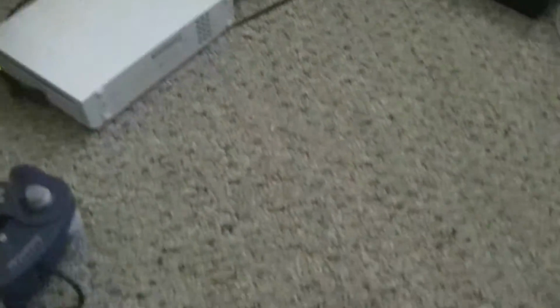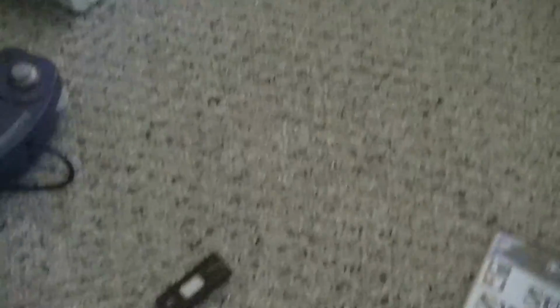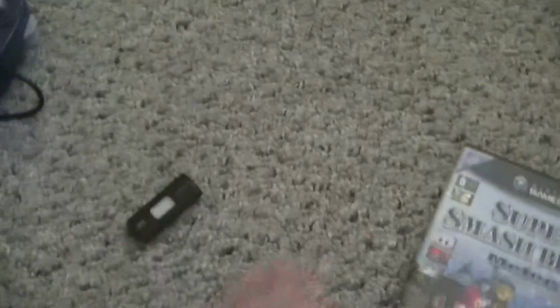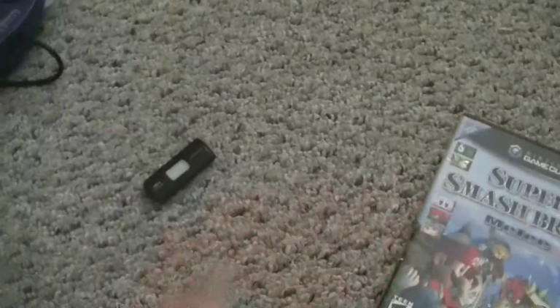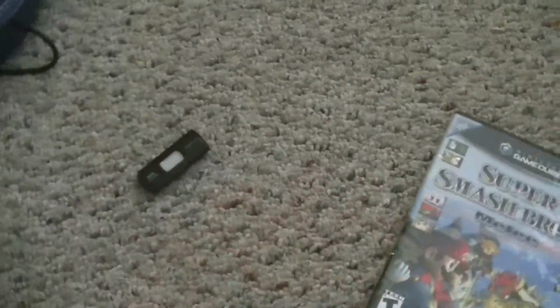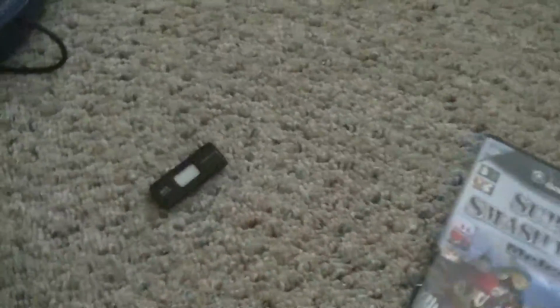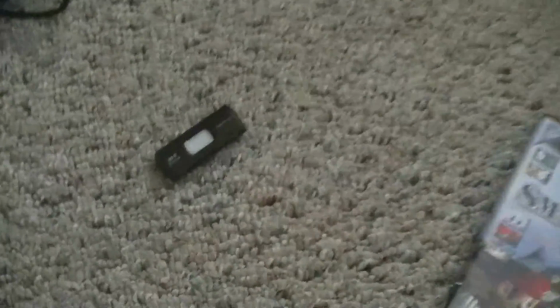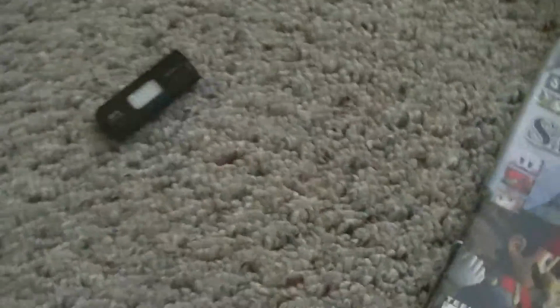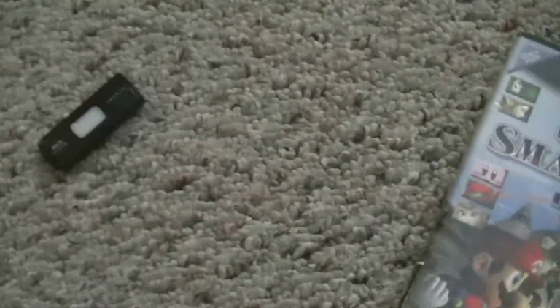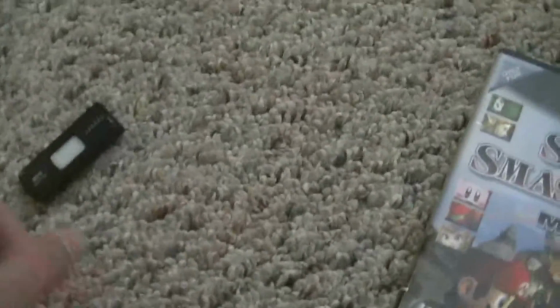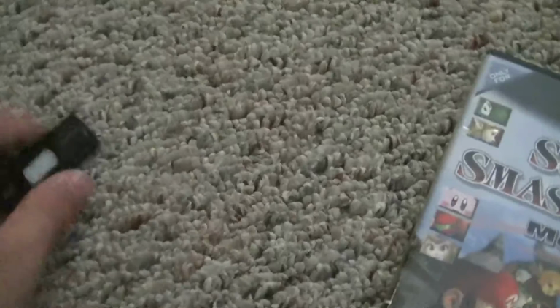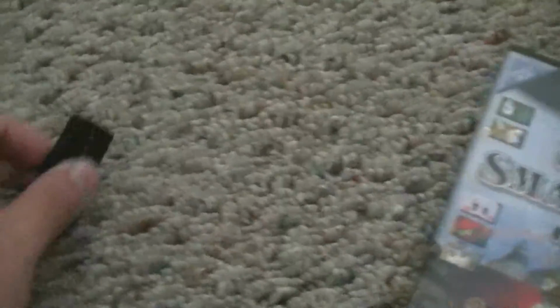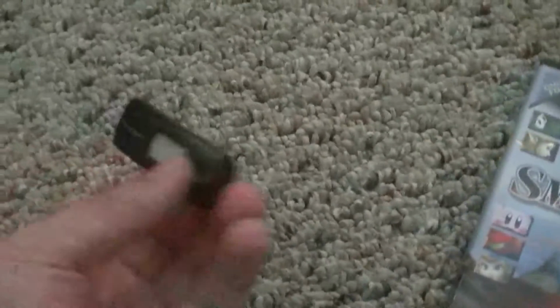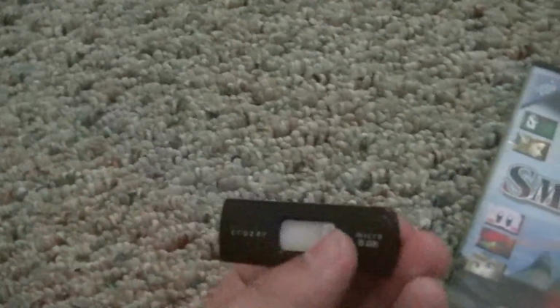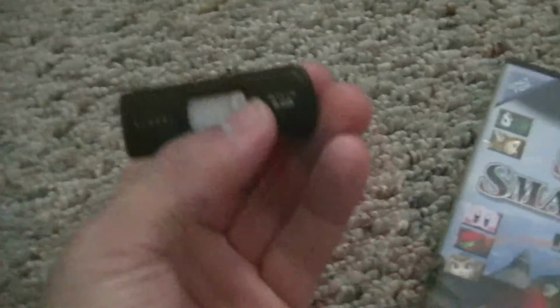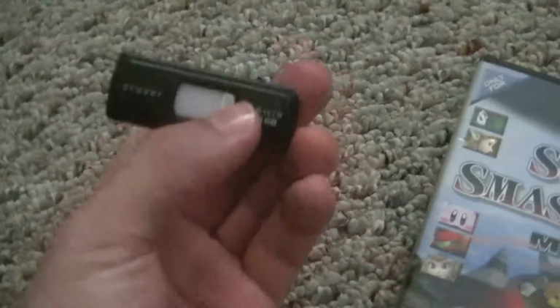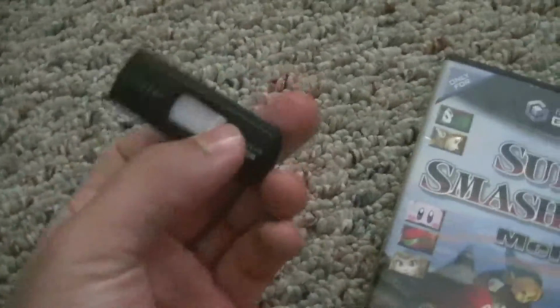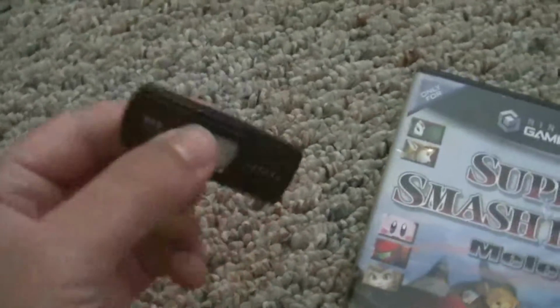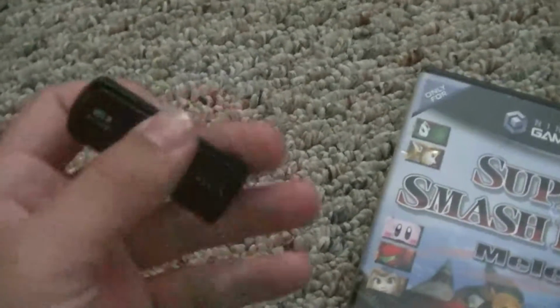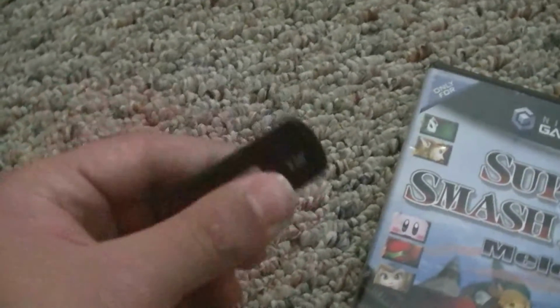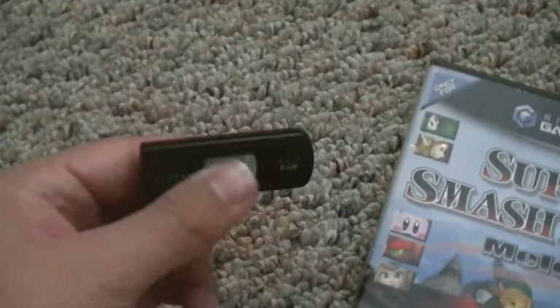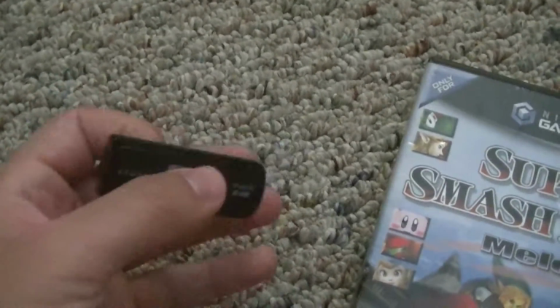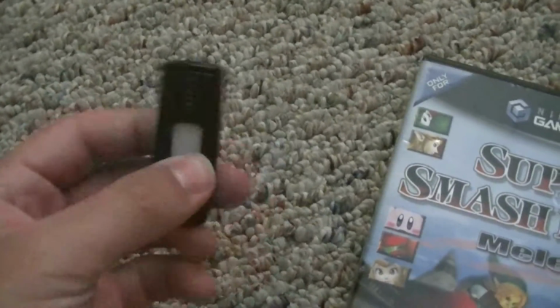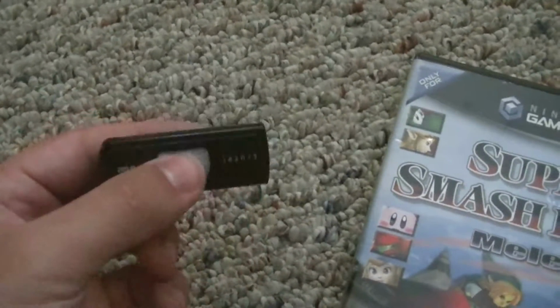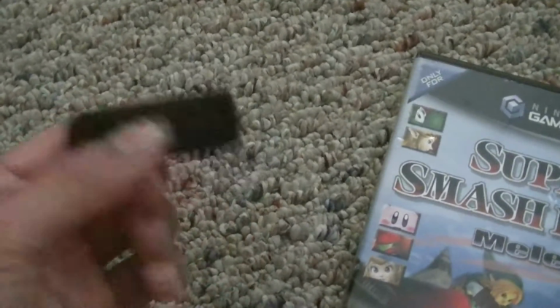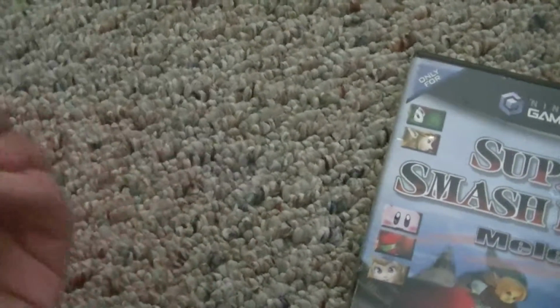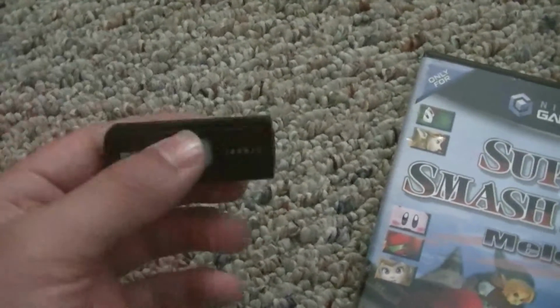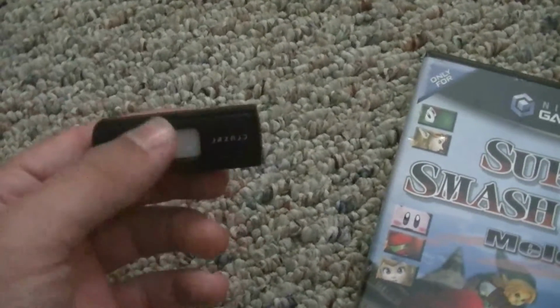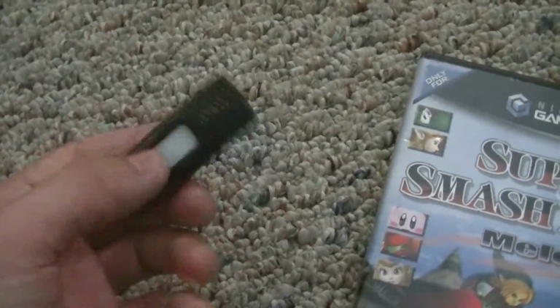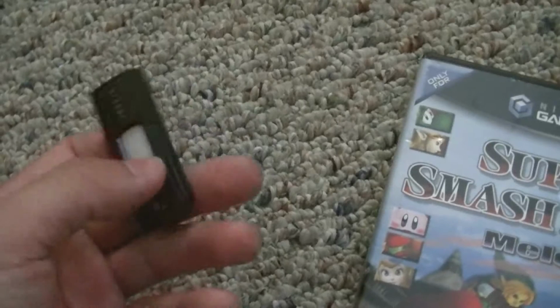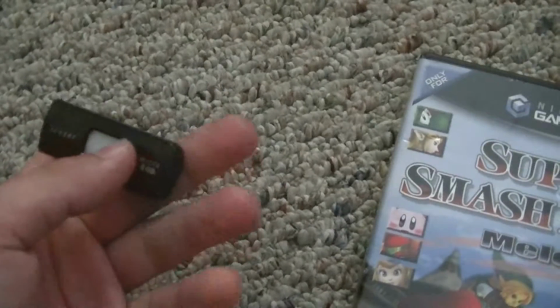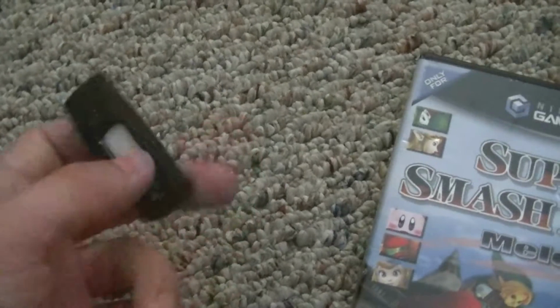Before we do anything, you got to get CleanRip on your flash drive. I will leave a link in the description on how to do that. It's really simple — you just download it, drag it, and put it right on it.